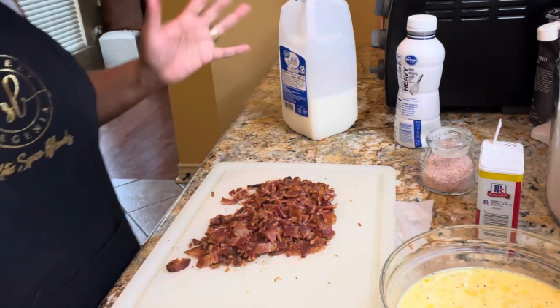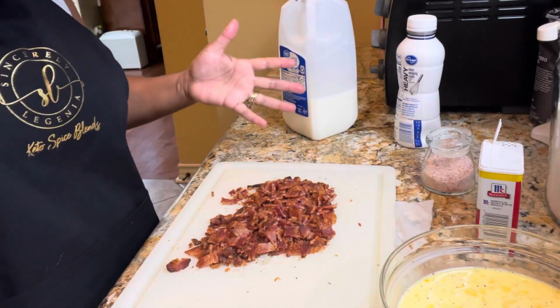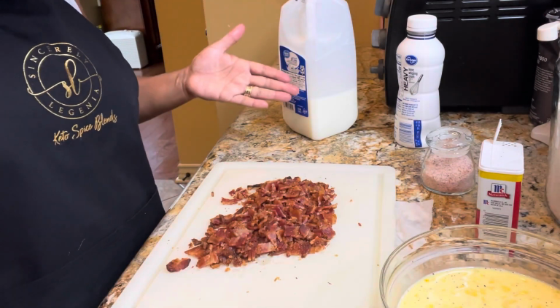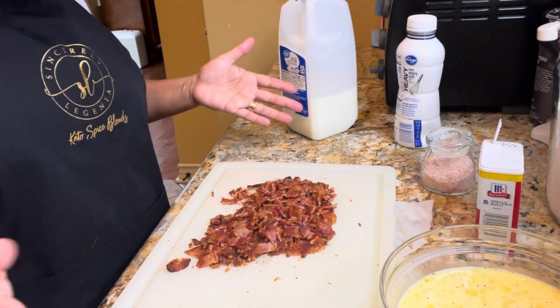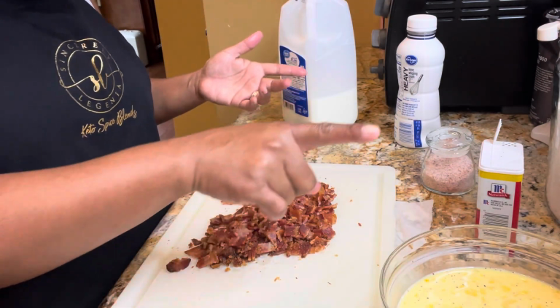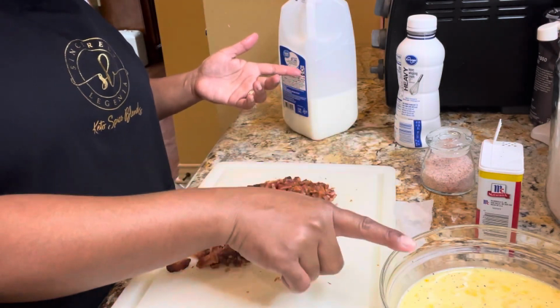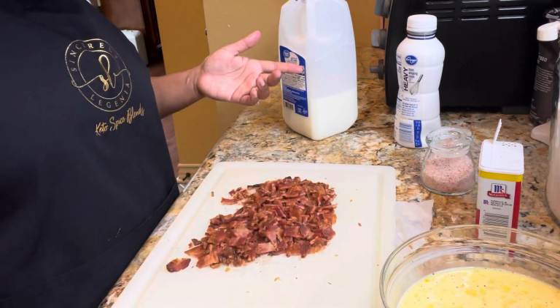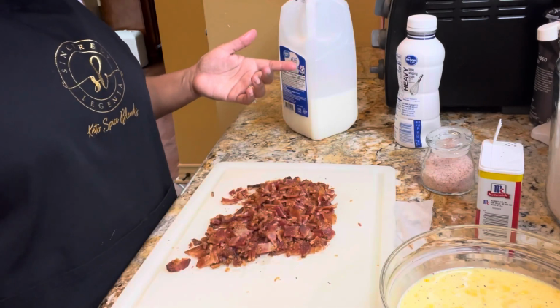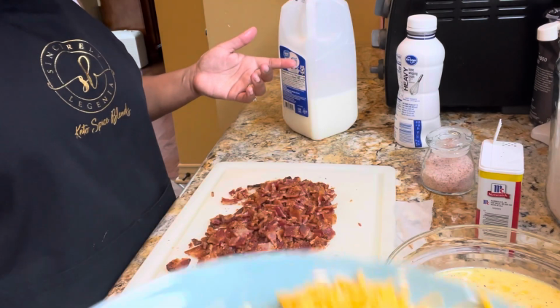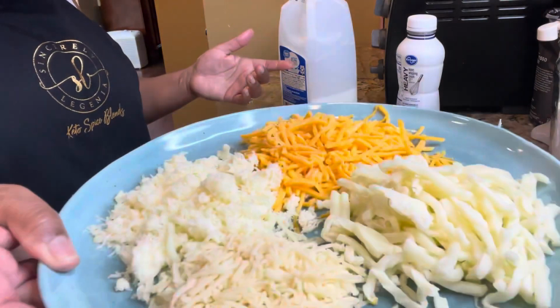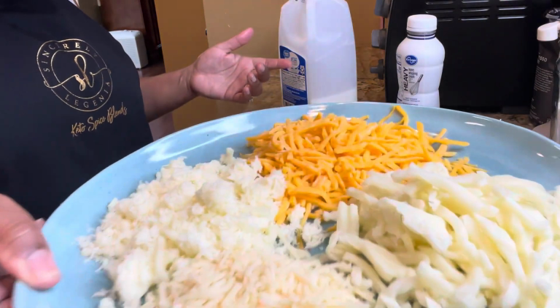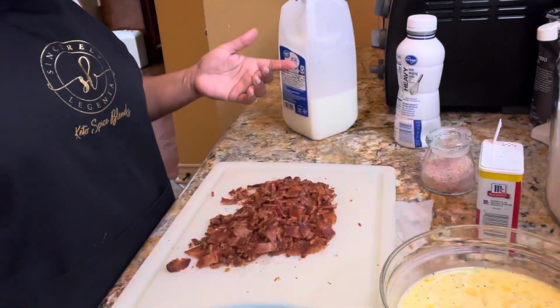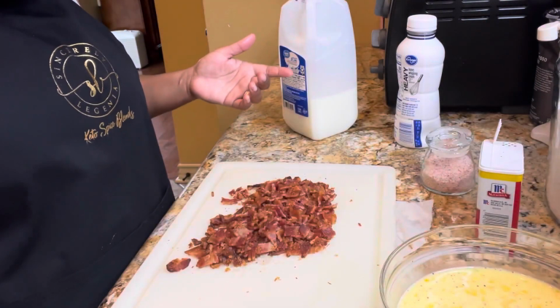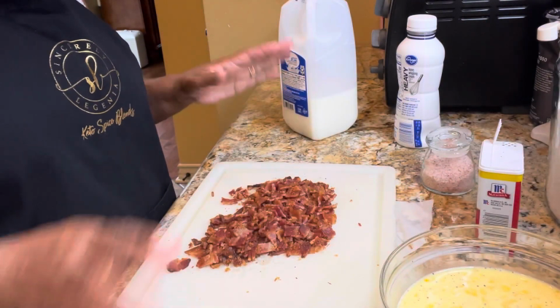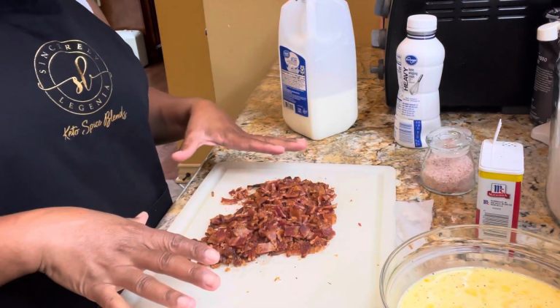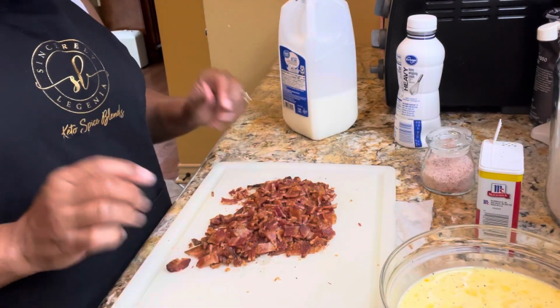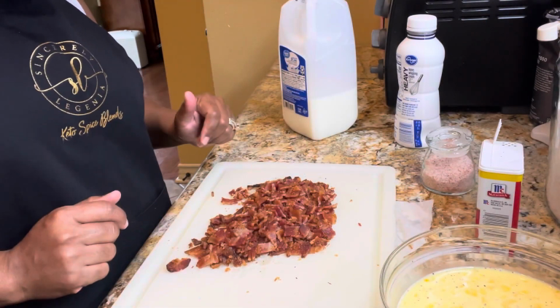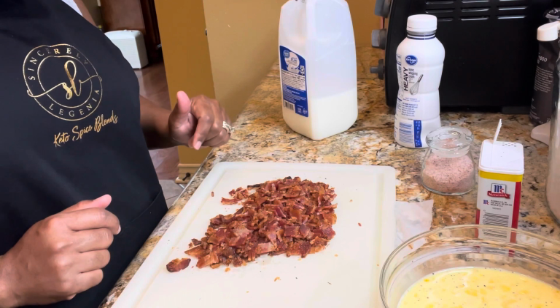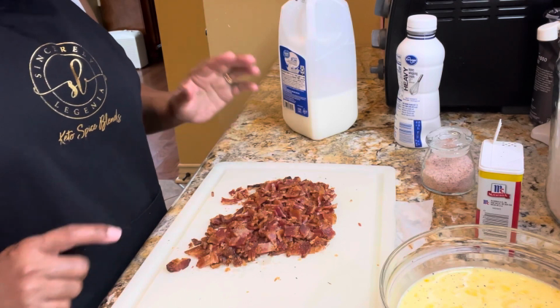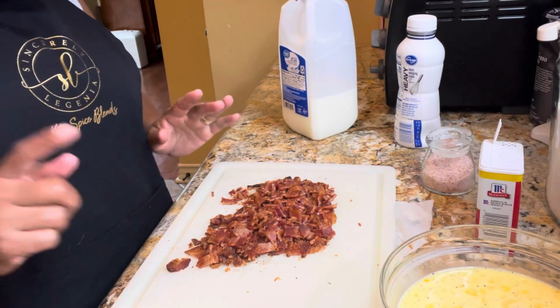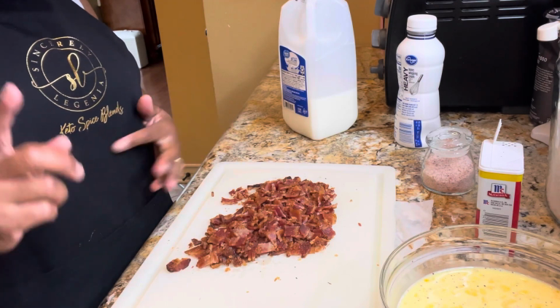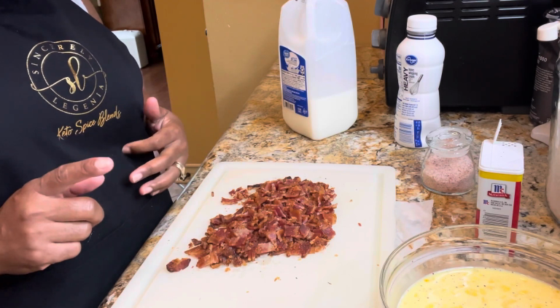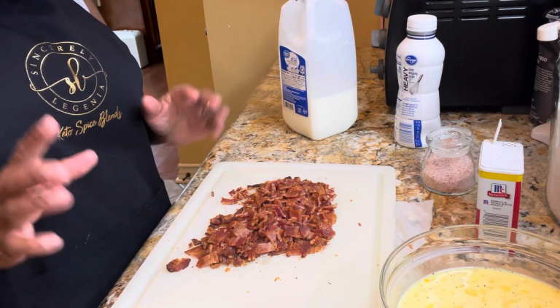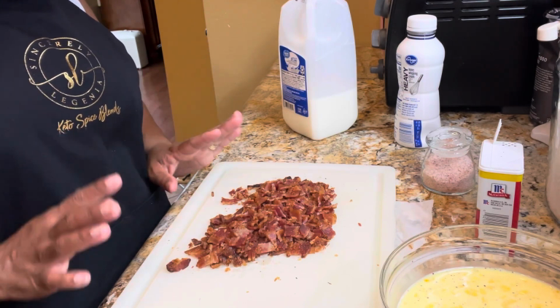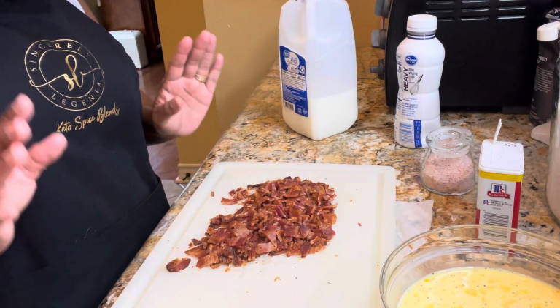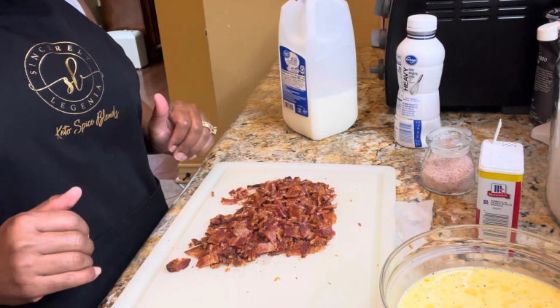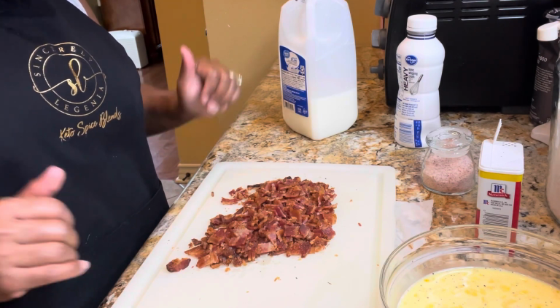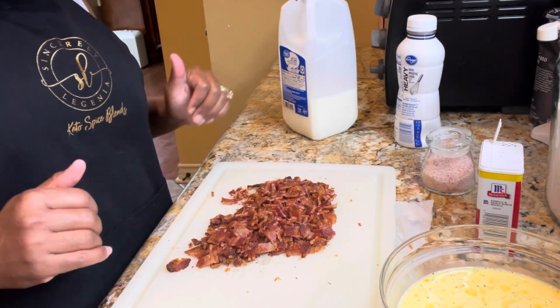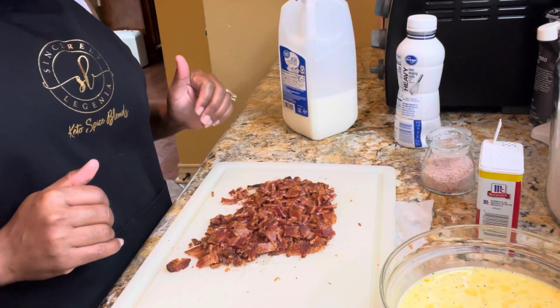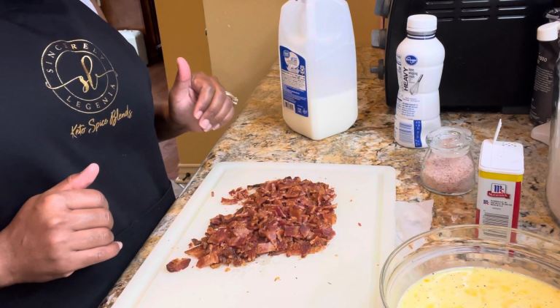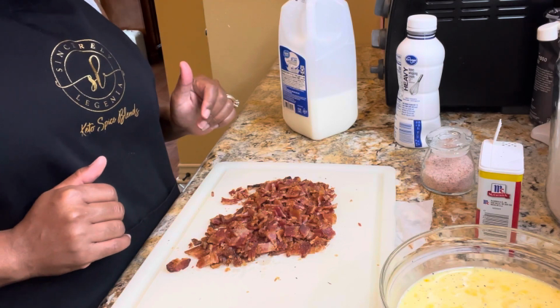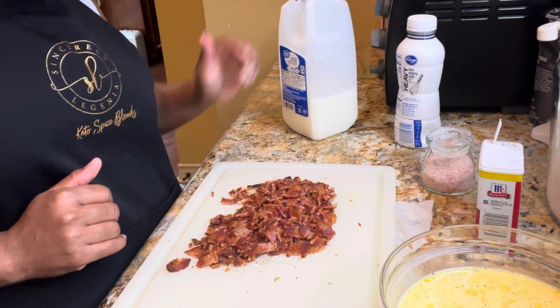That's our filling — we've got our egg mixture, our cheeses, and our delicious crumbled bacon. It's been about 30 minutes, so let's go ahead and get our pie crust out of the refrigerator and get ready to put it all together.